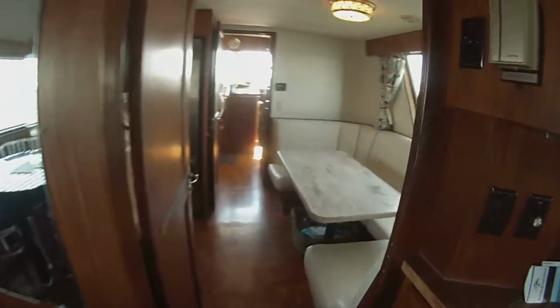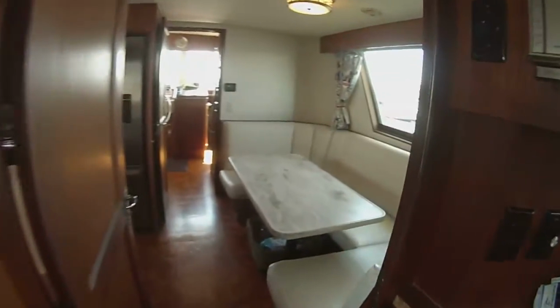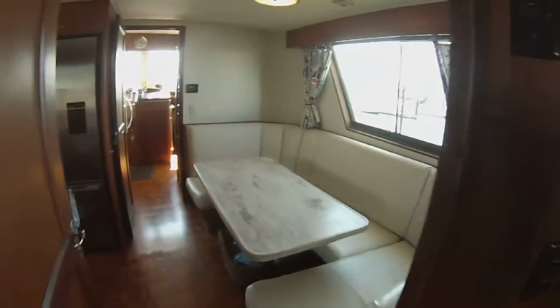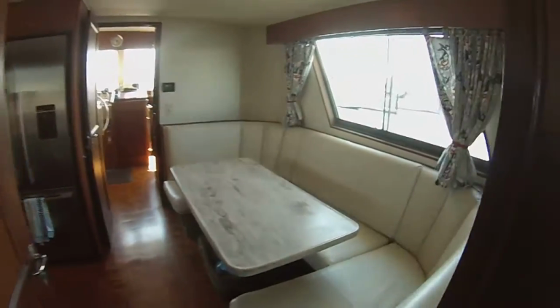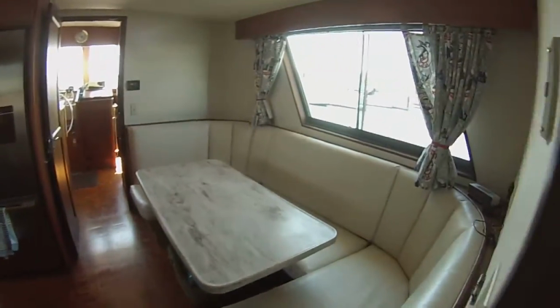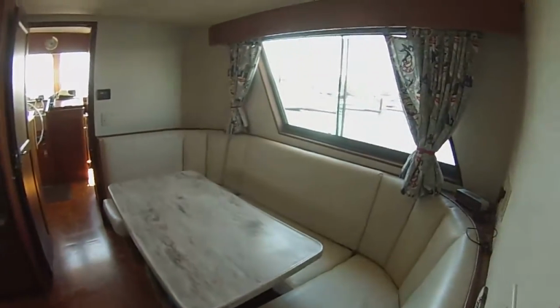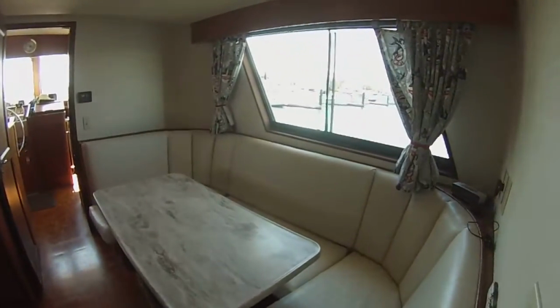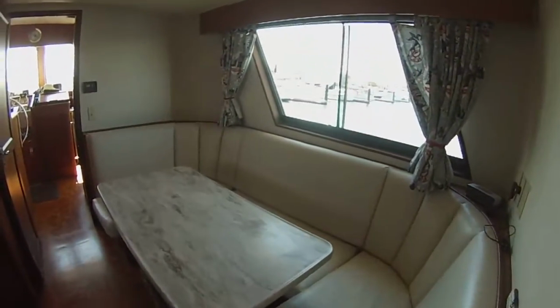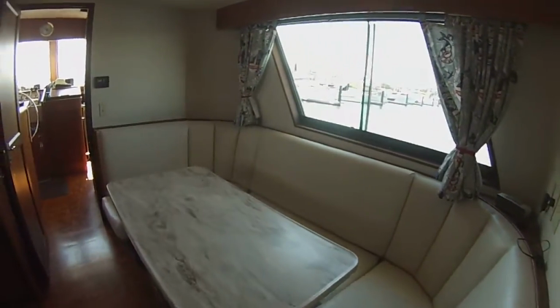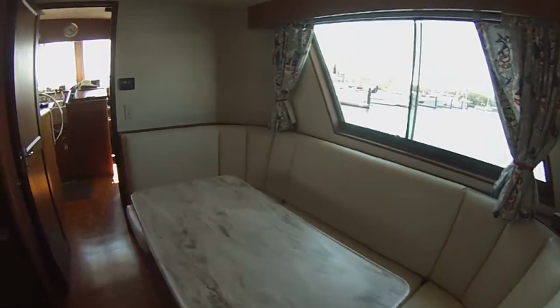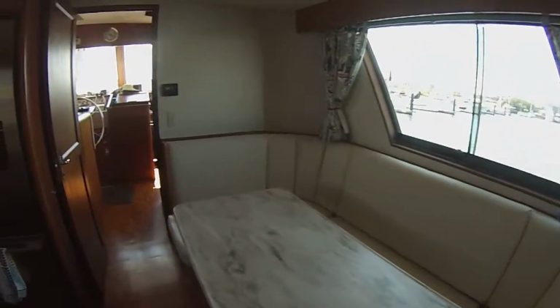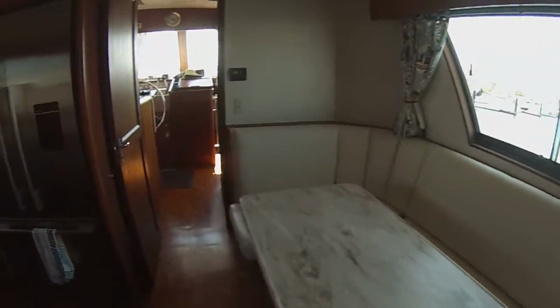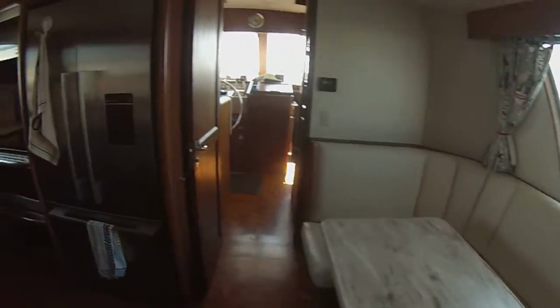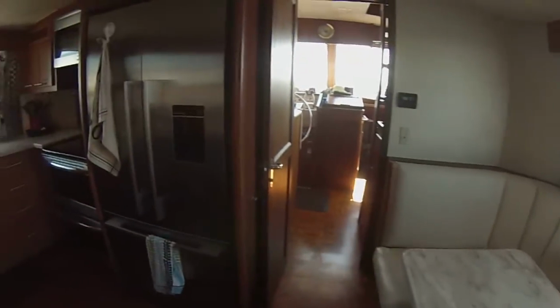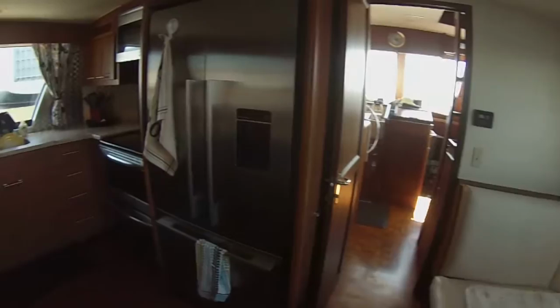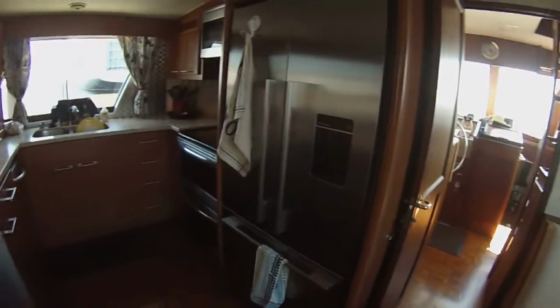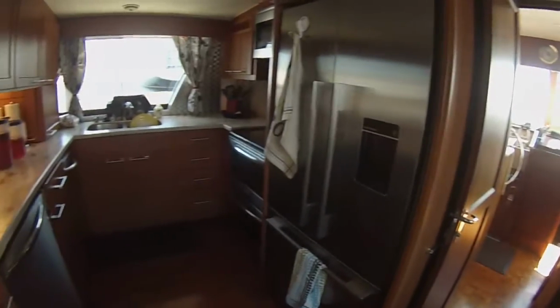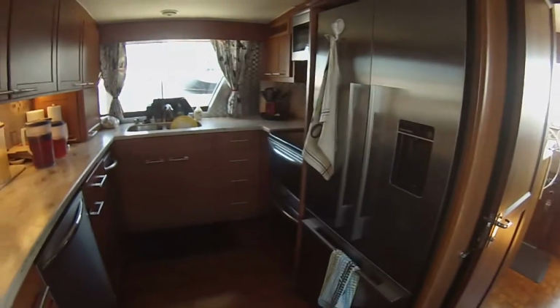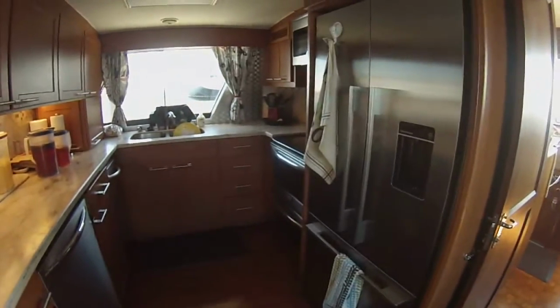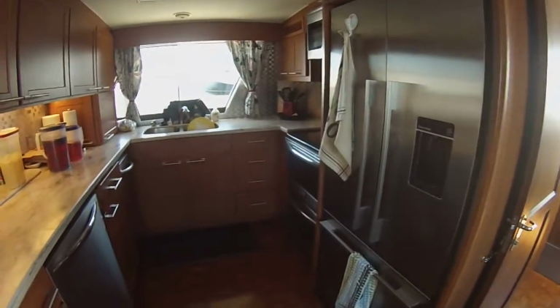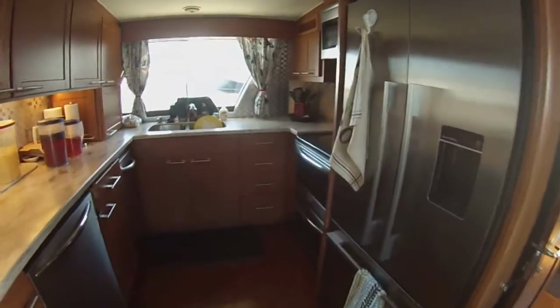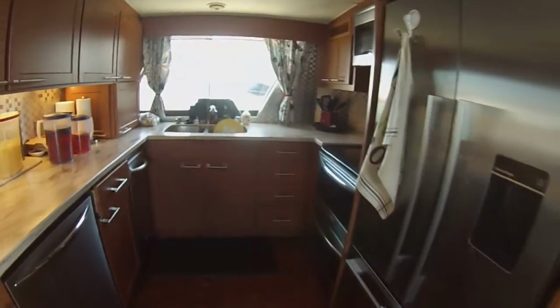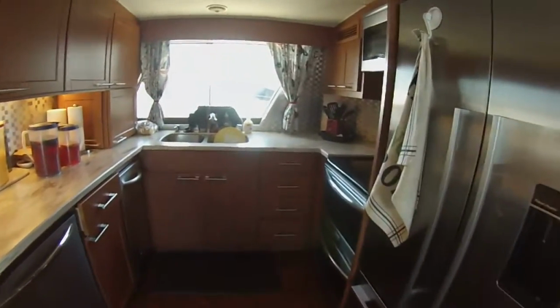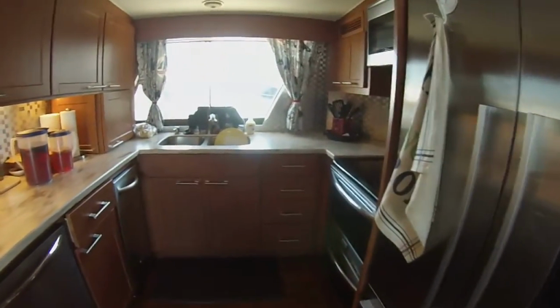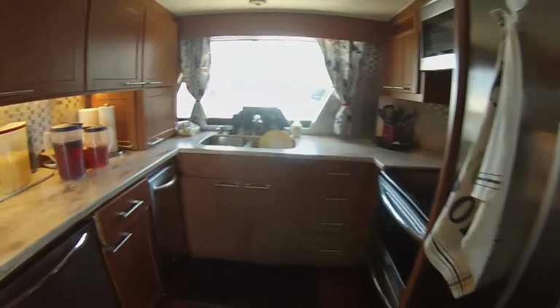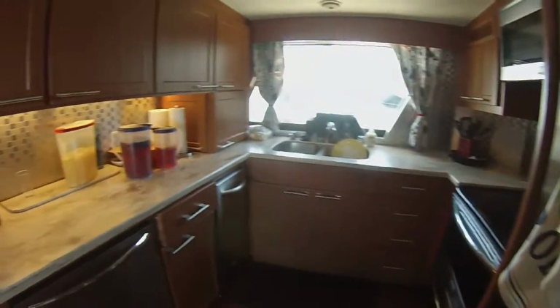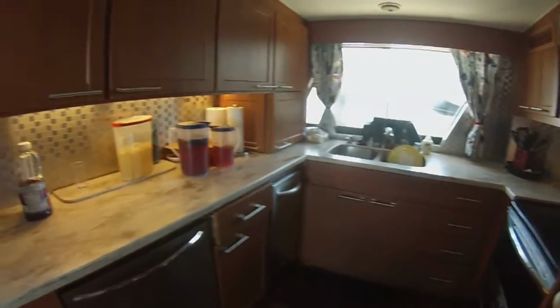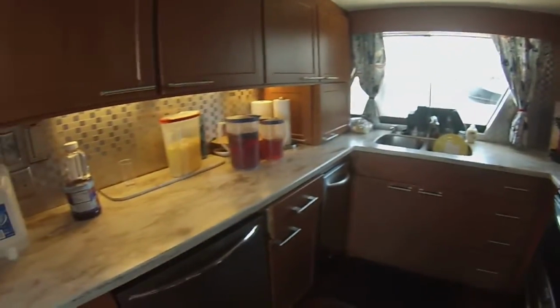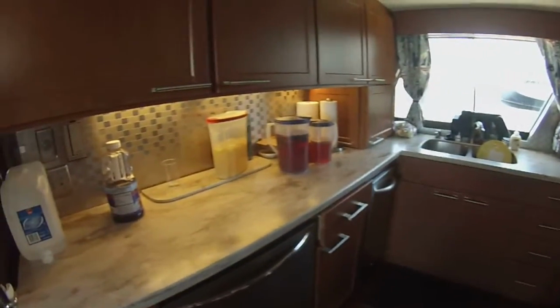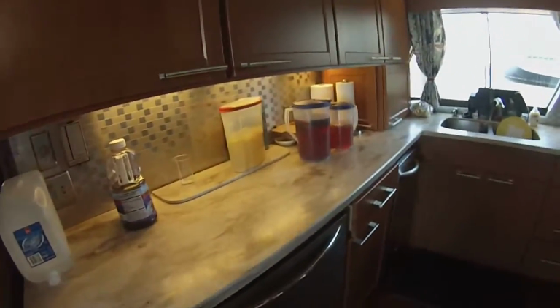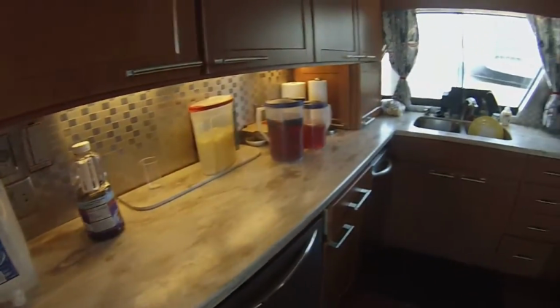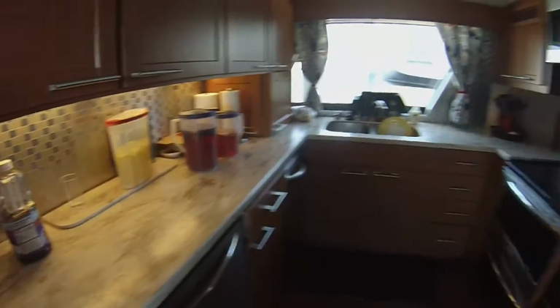Moving forward, there's an all new dinette and stainless steel appliances everywhere in the galley. New countertops, really well done.